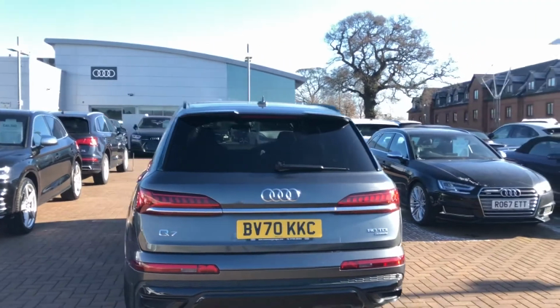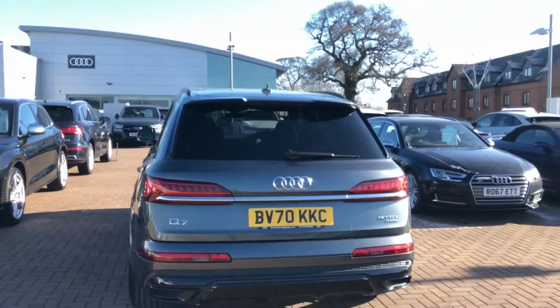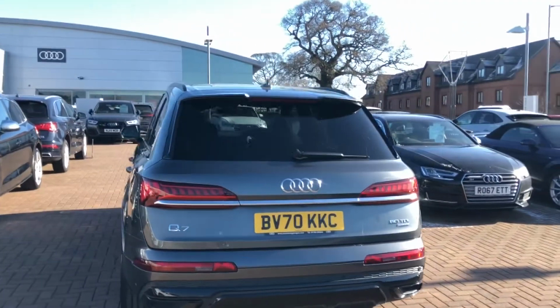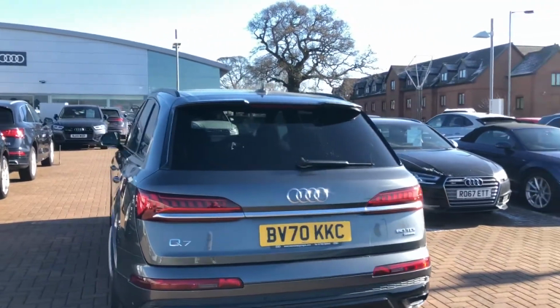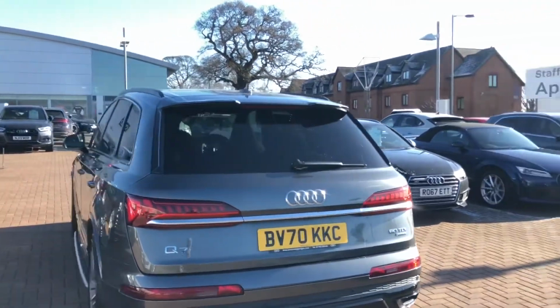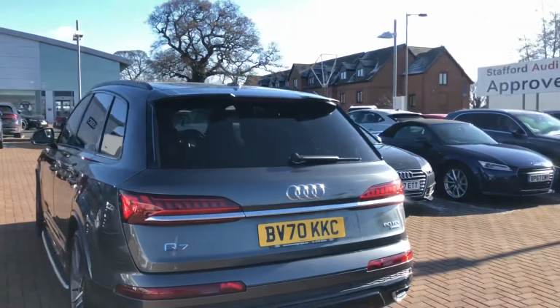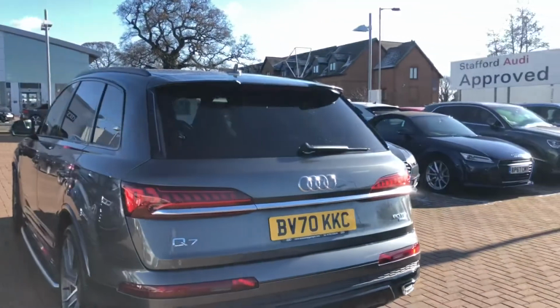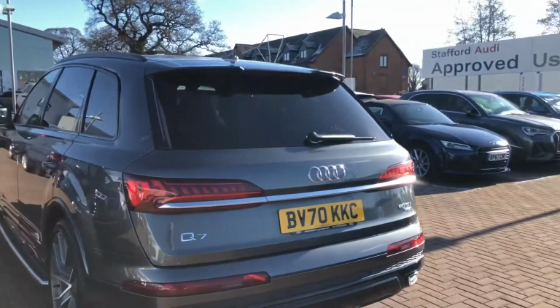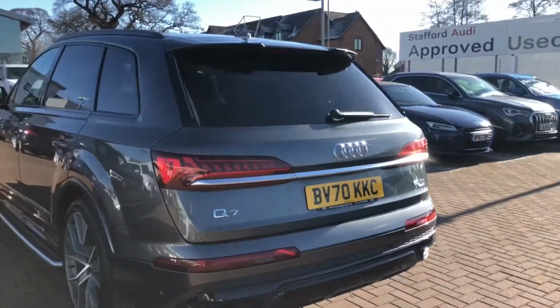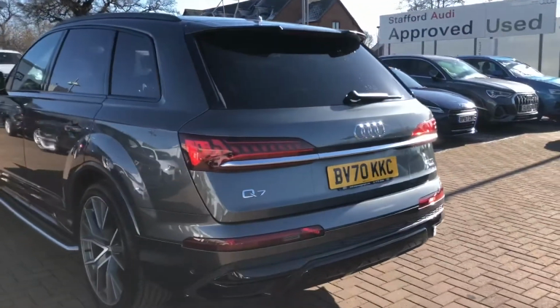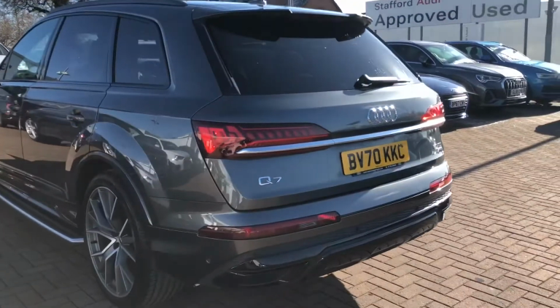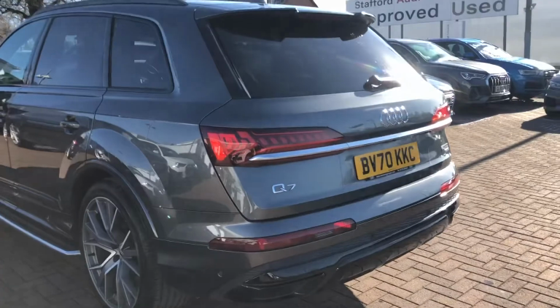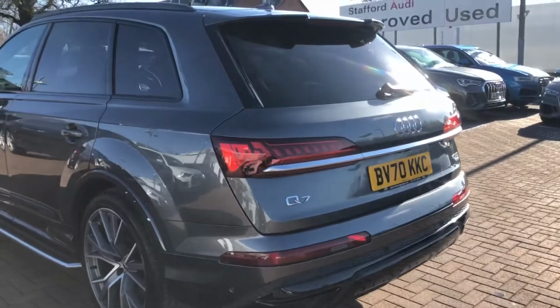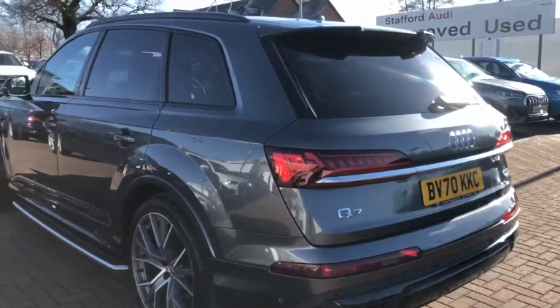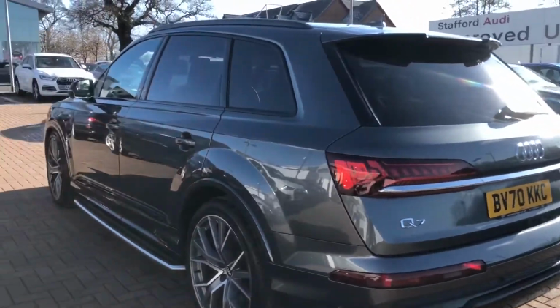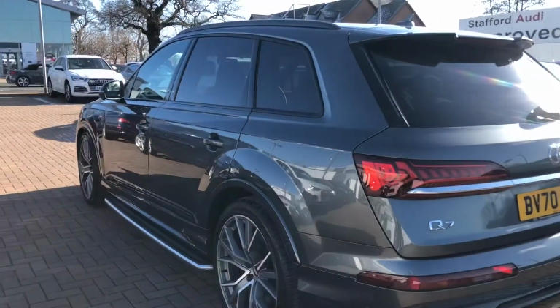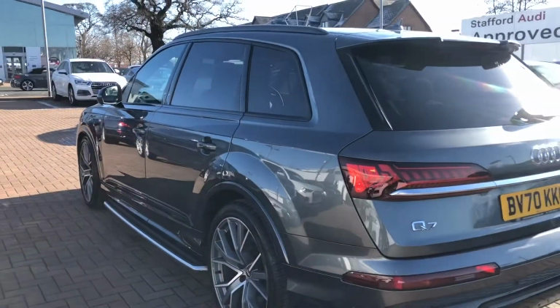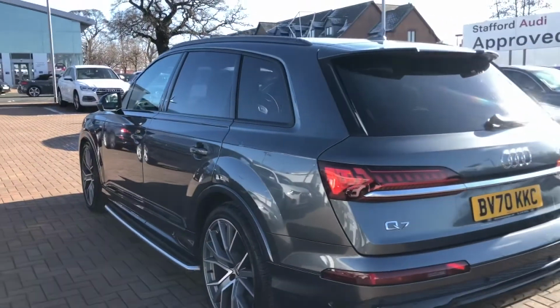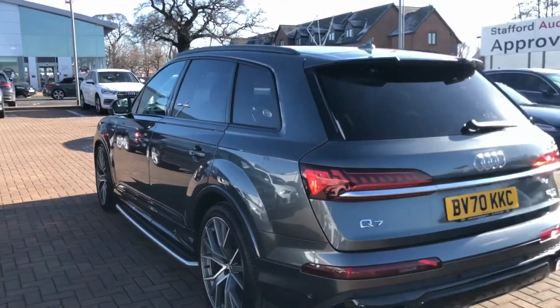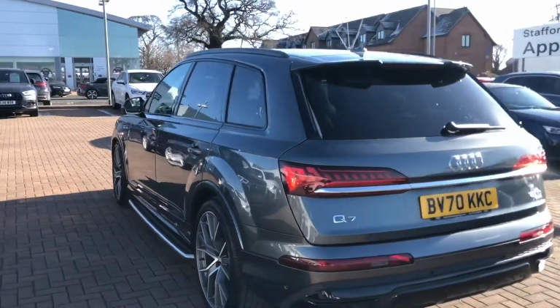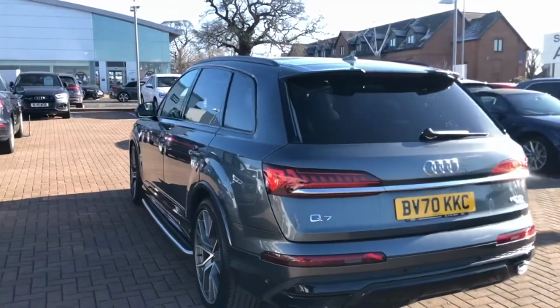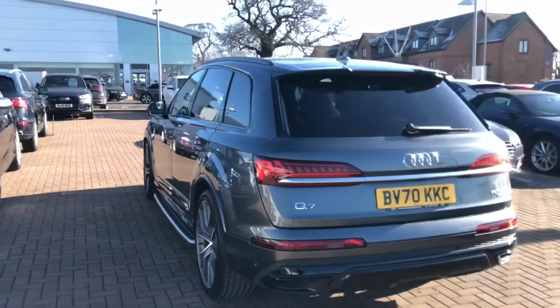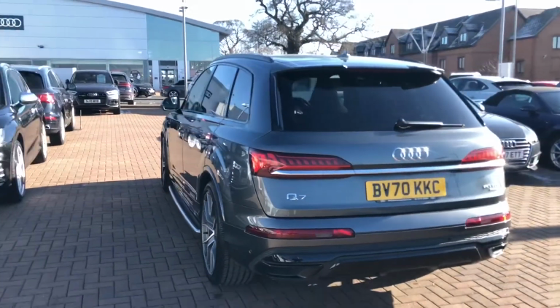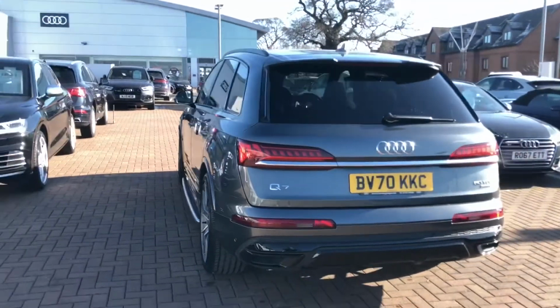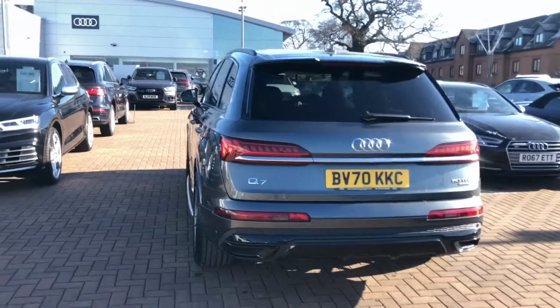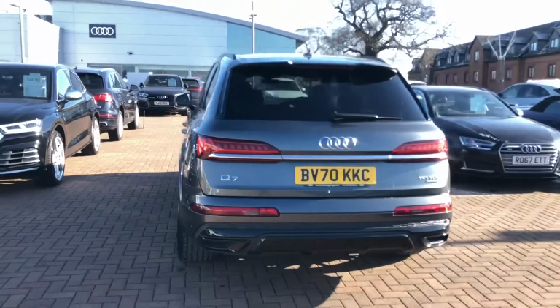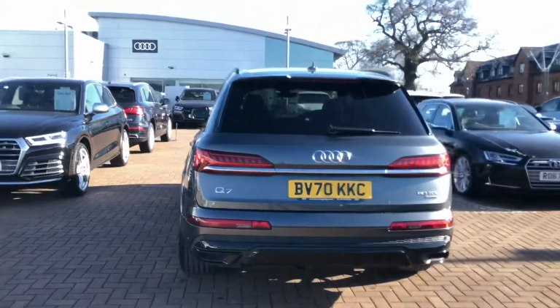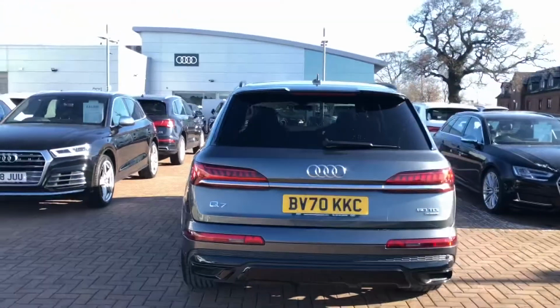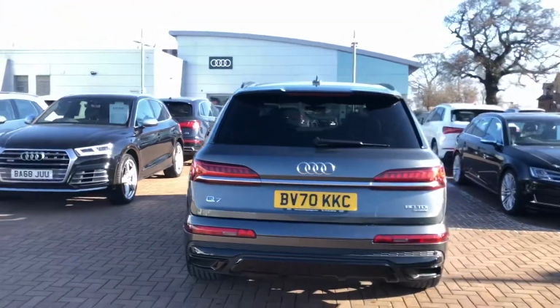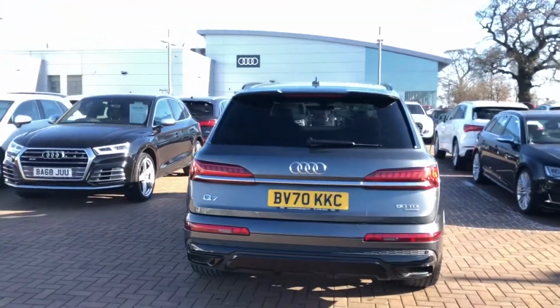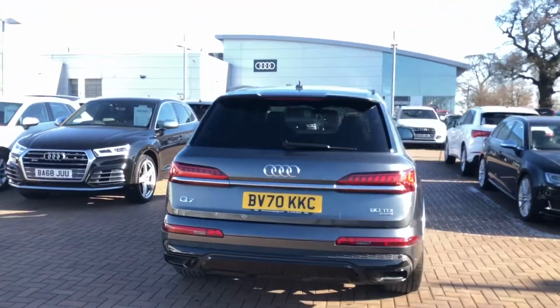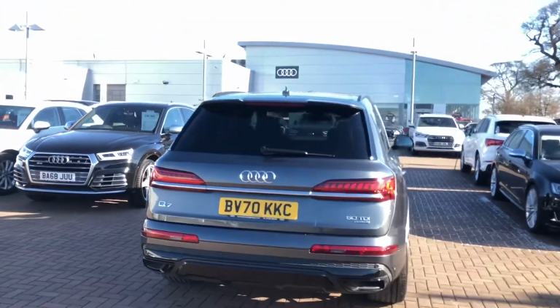We've got the rear S-line spoiler at the top and it does come with the rear parking camera and the rear parking sensors. All of our used vehicles do come with a 12 month warranty and 12 month roadside assistance.